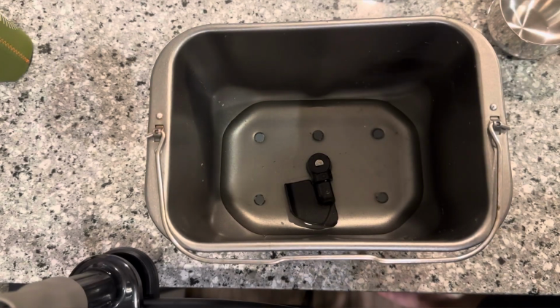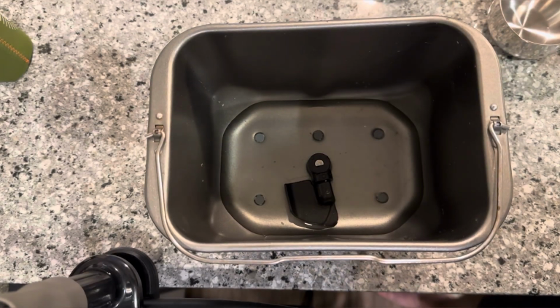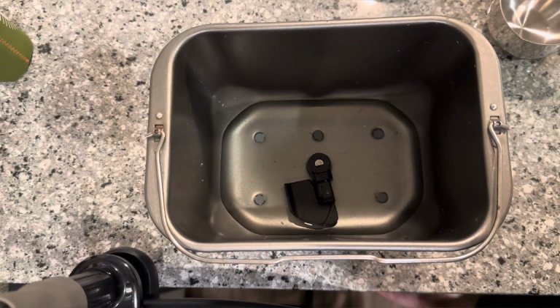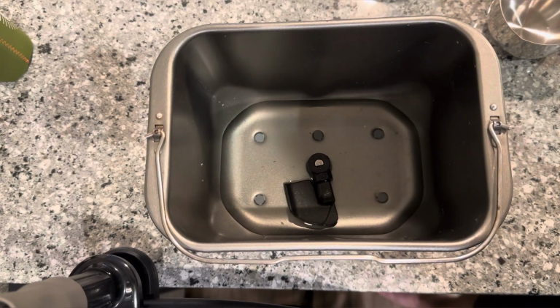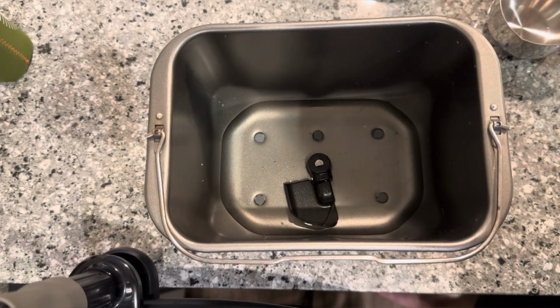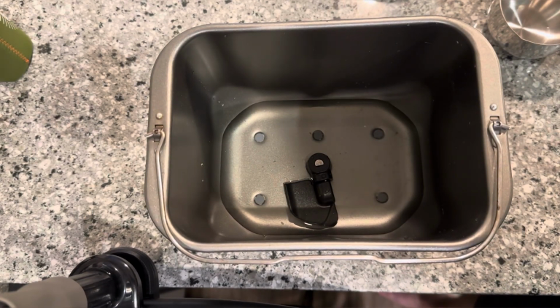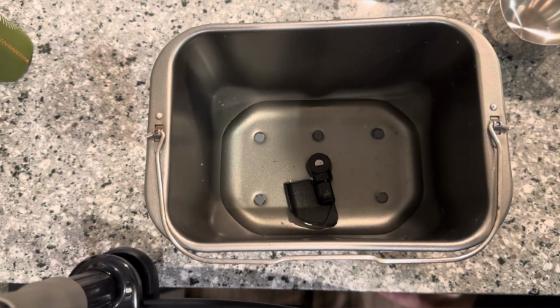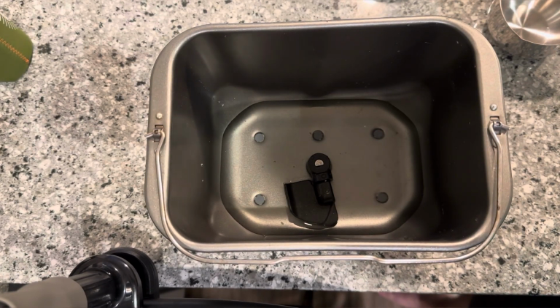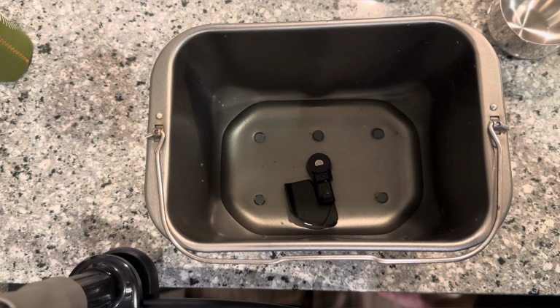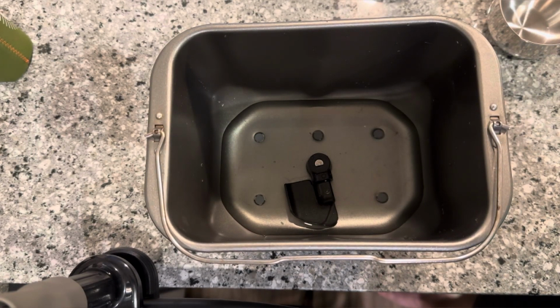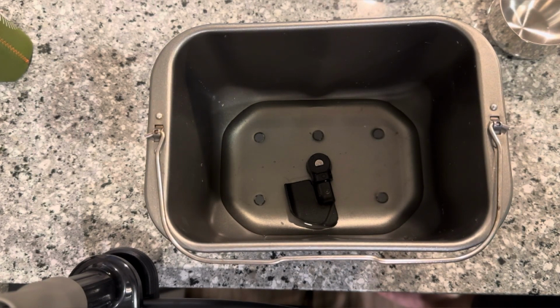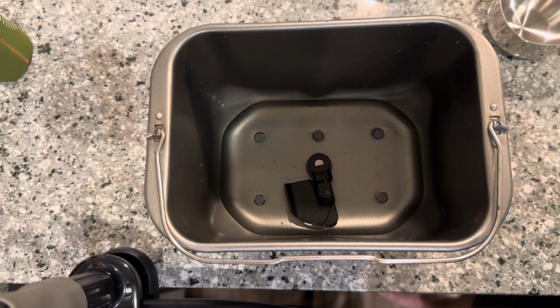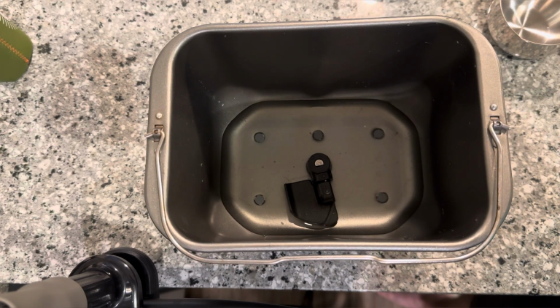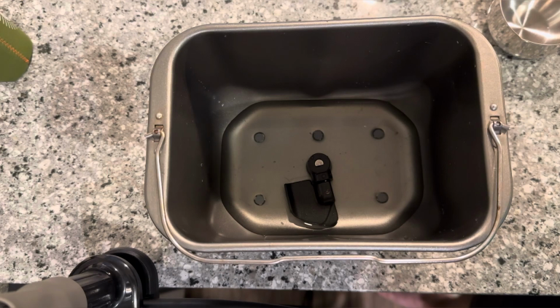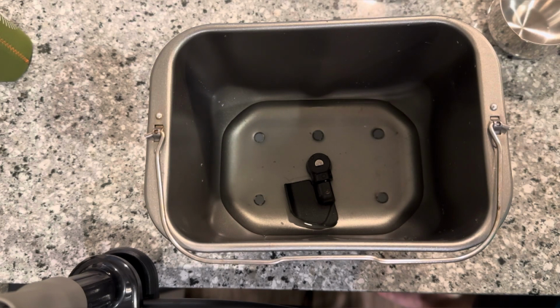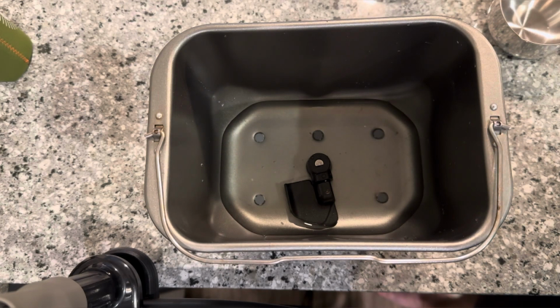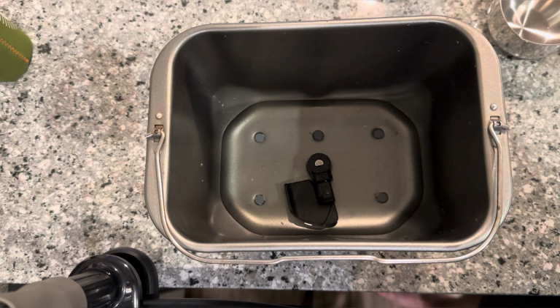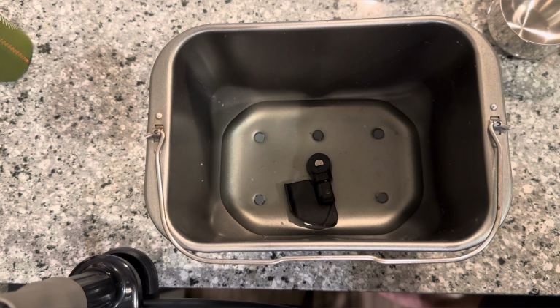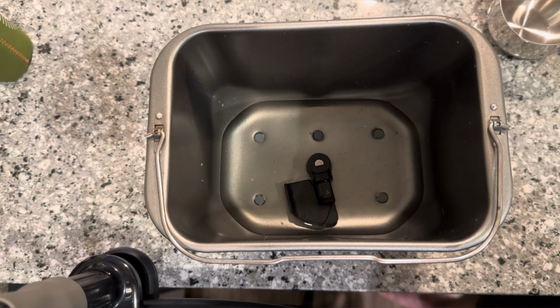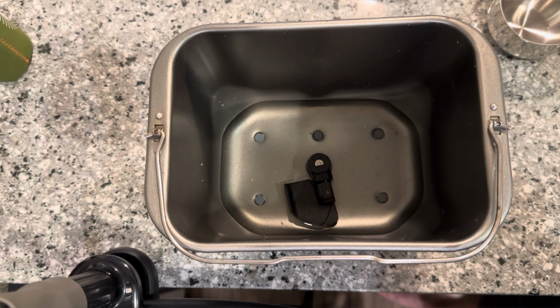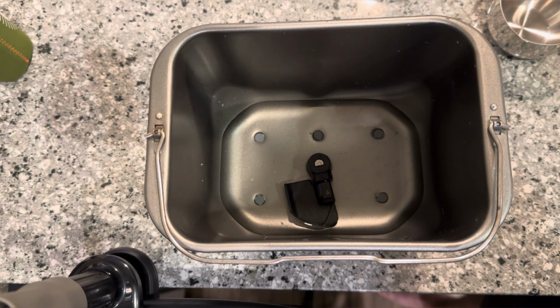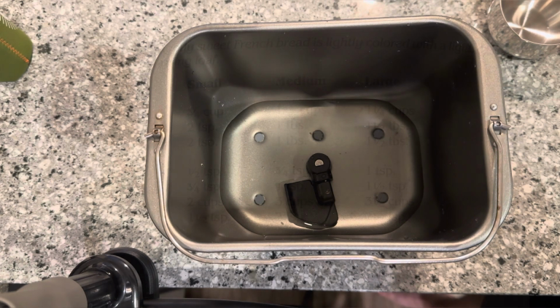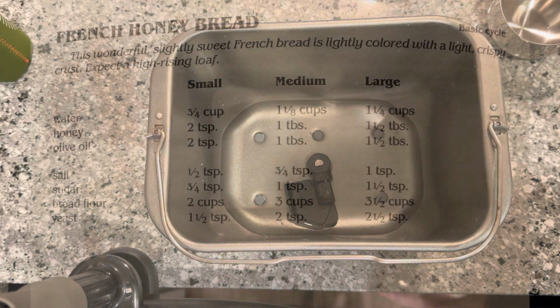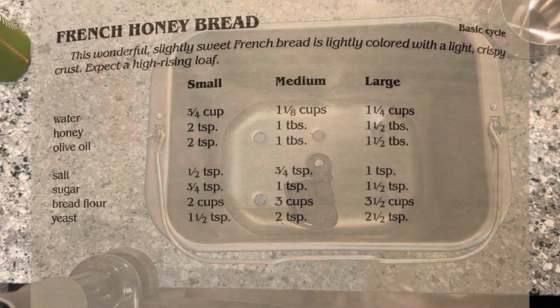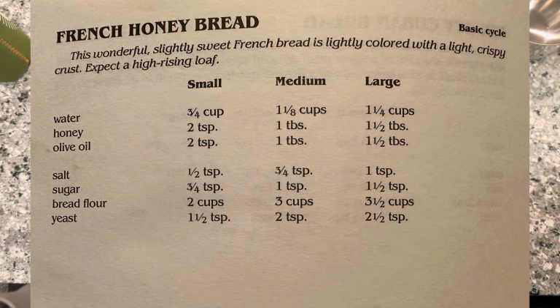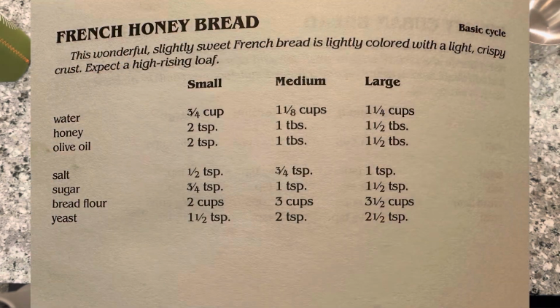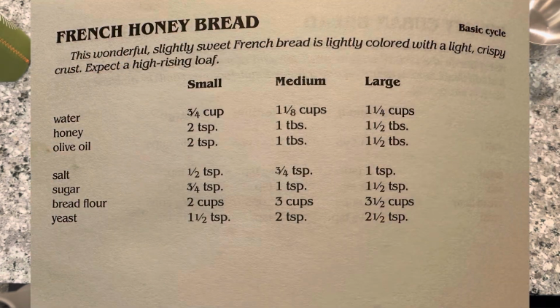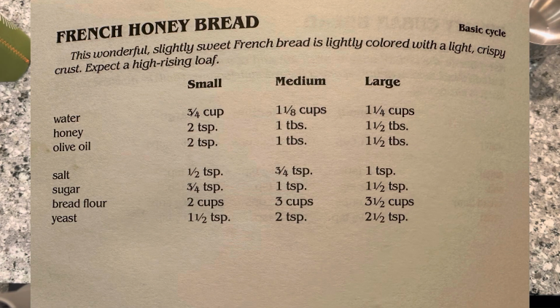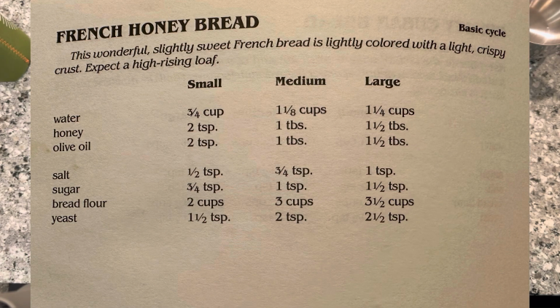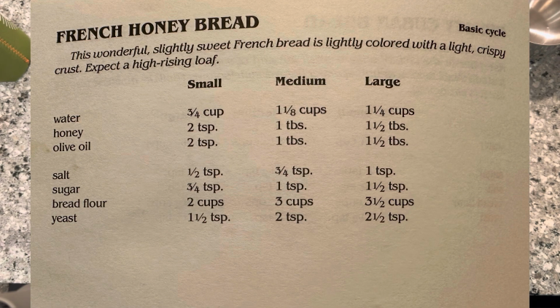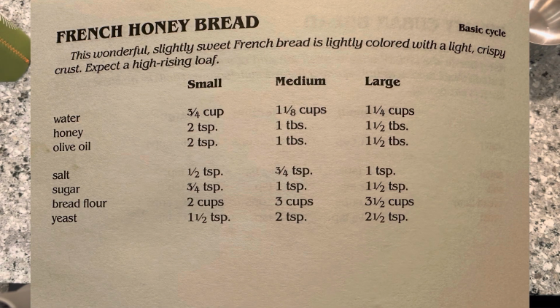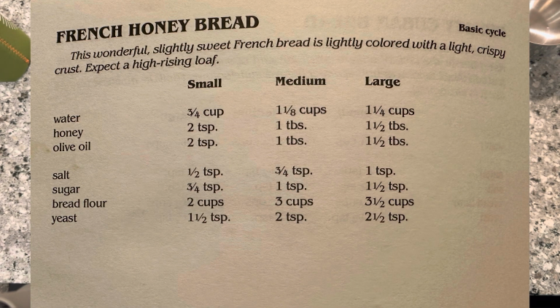All right everyone, Old Tyler Maddom here. Today we're making another loaf of bread, again out of the bread machine book. This recipe is called the French Honey Bread.